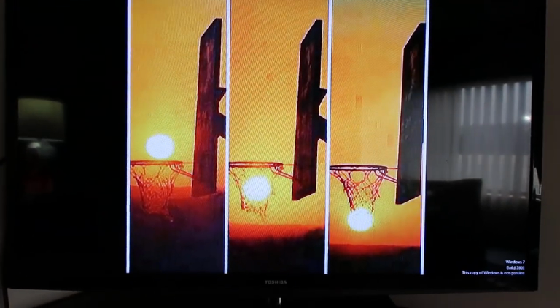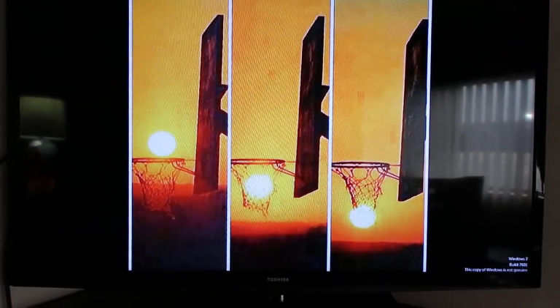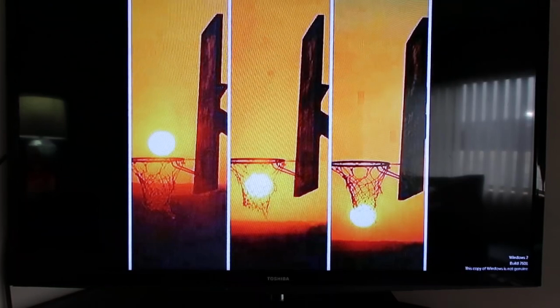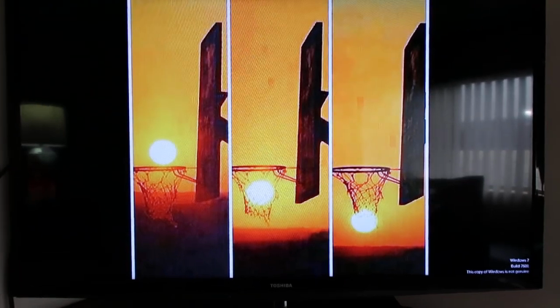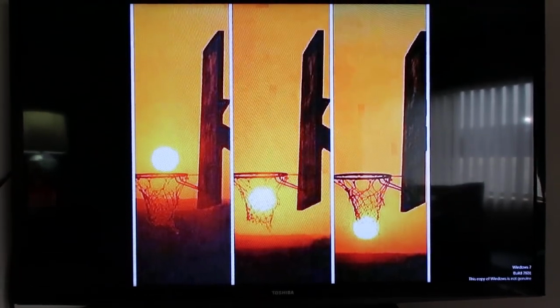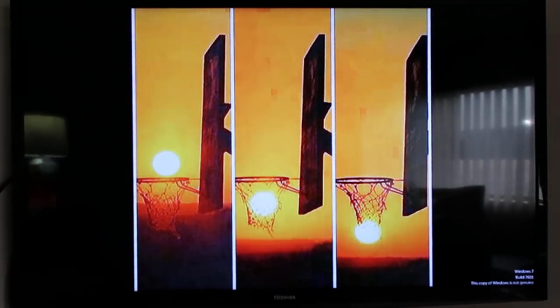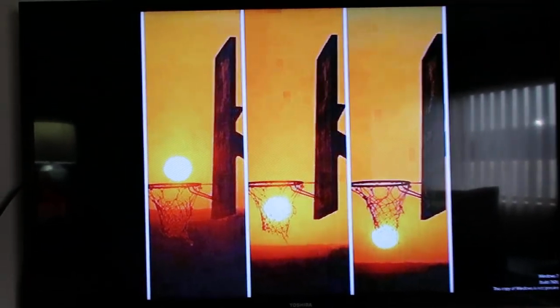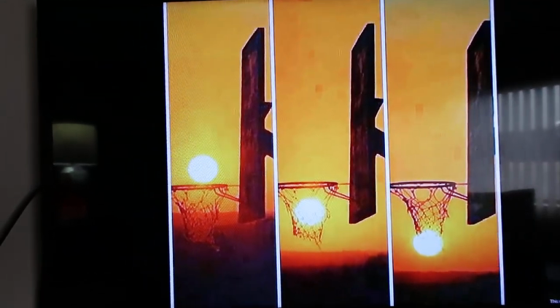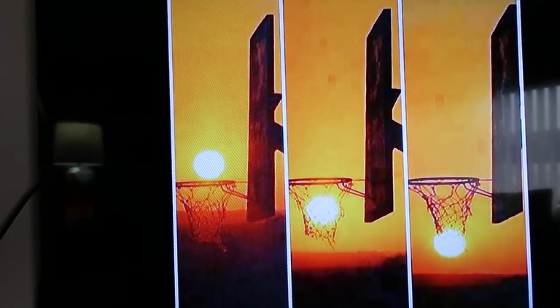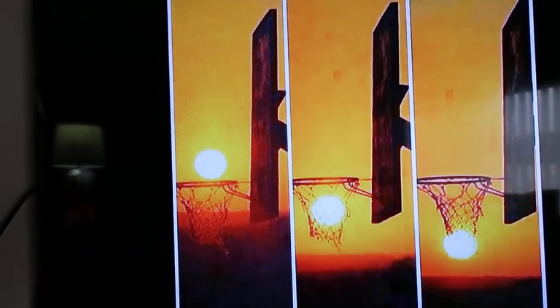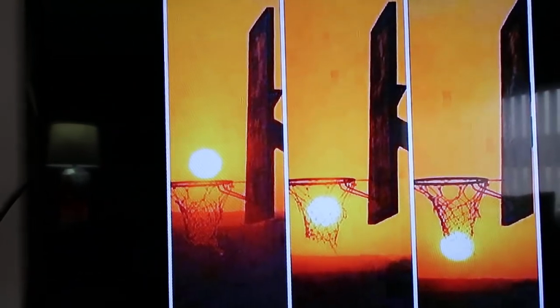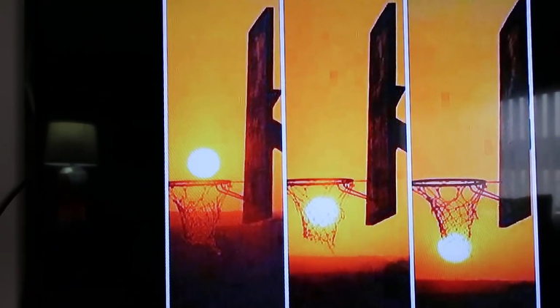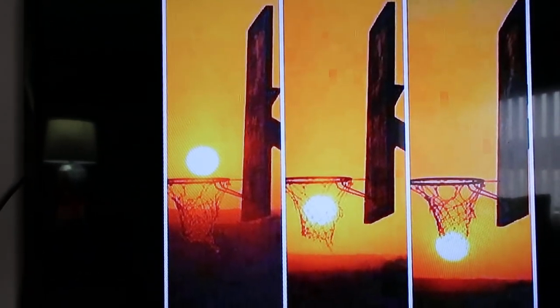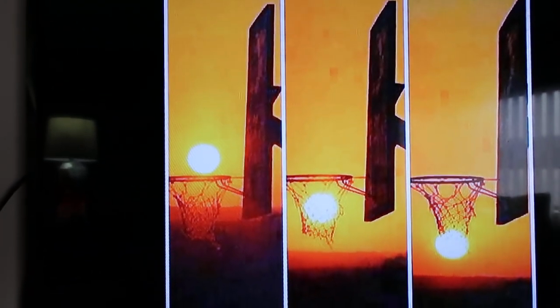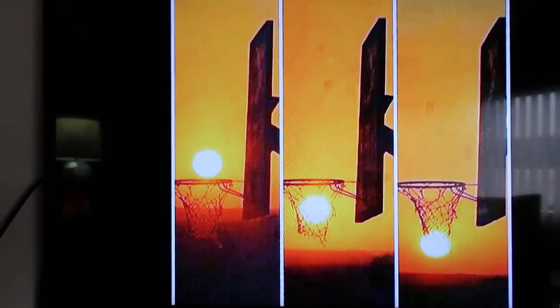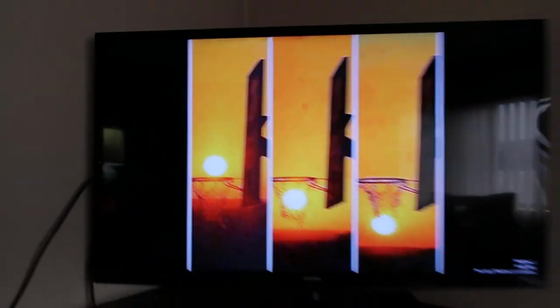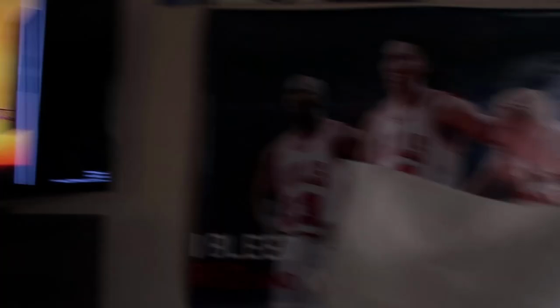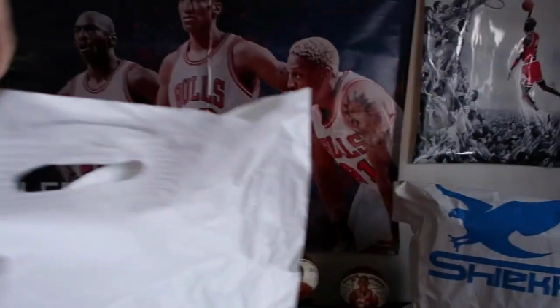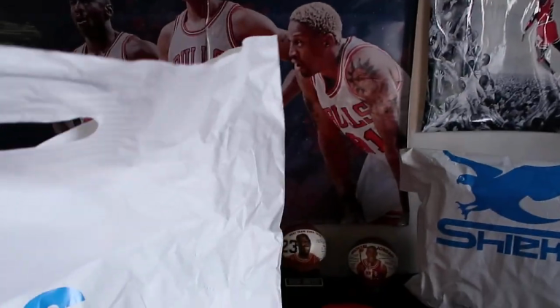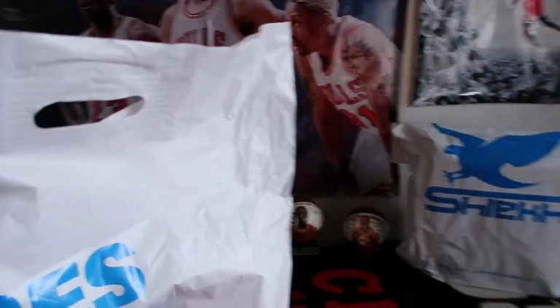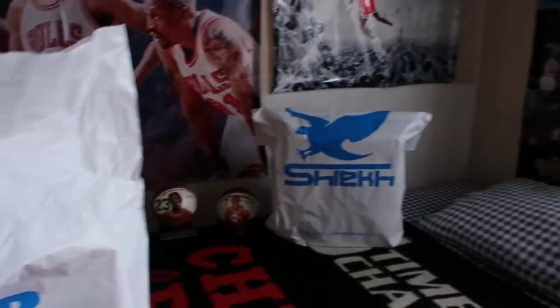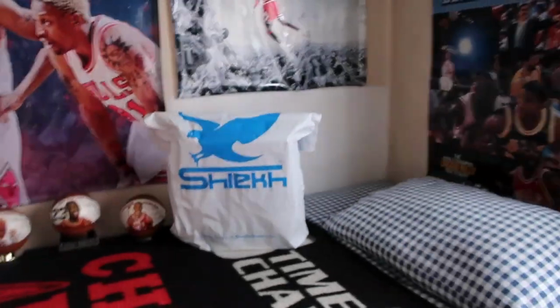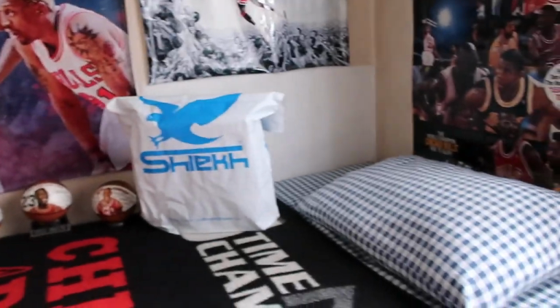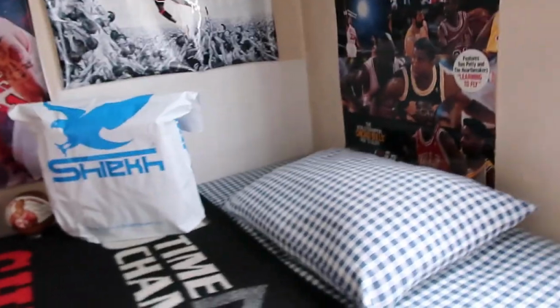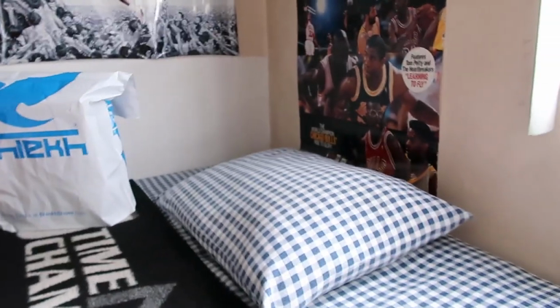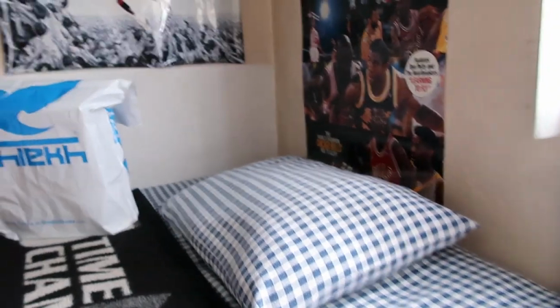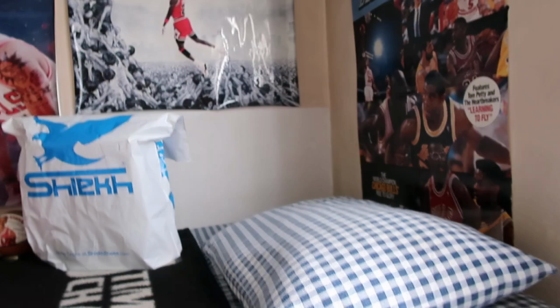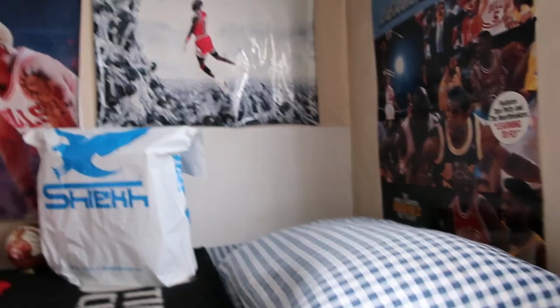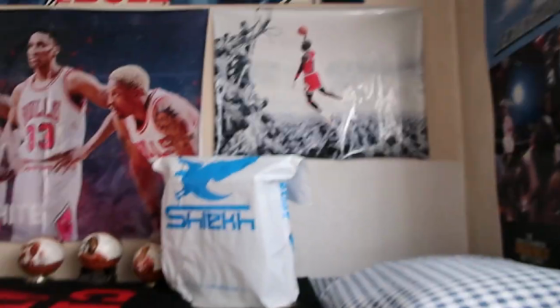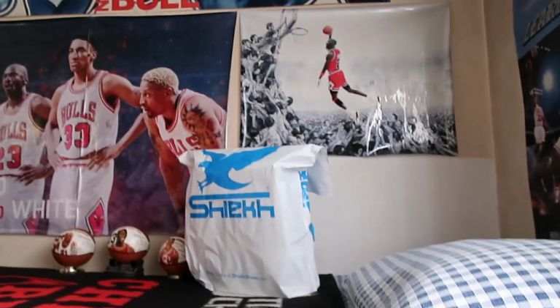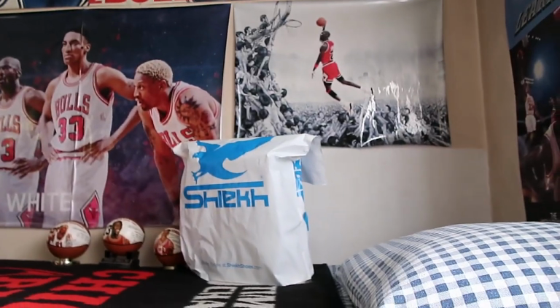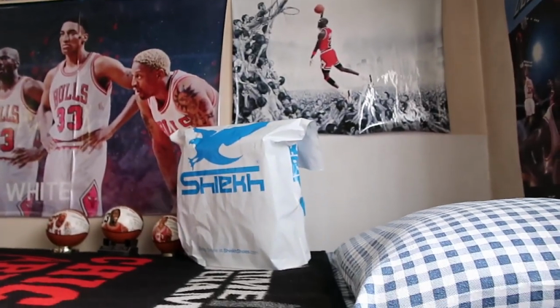Pretty cool background — or should I say wallpaper — right guys? All right, so let's get to this. Let me put my camera down for a quick moment so I can use two hands and not just one.